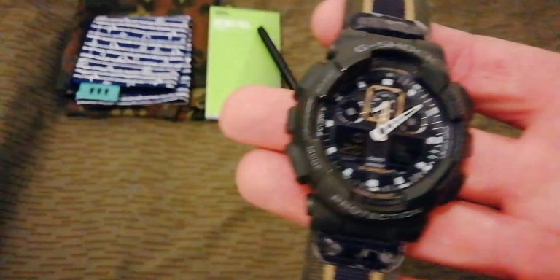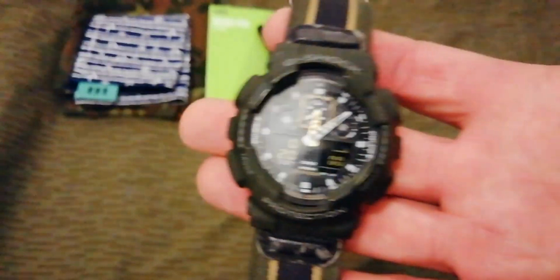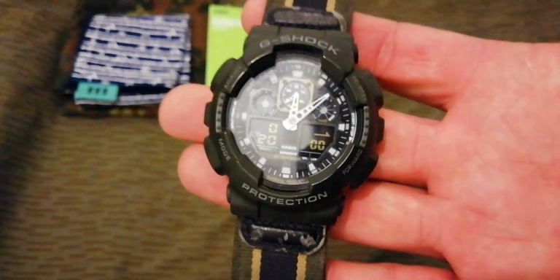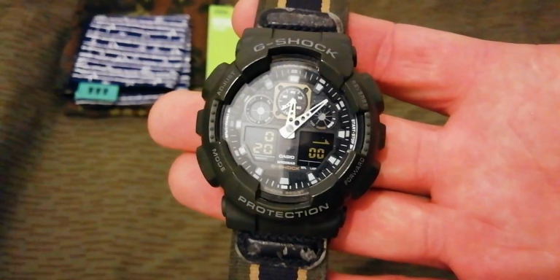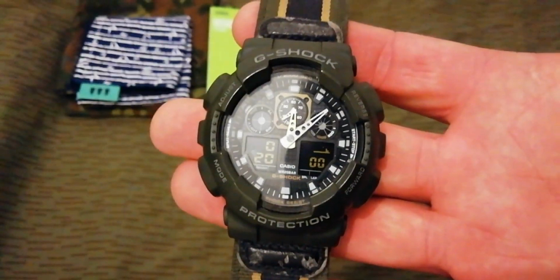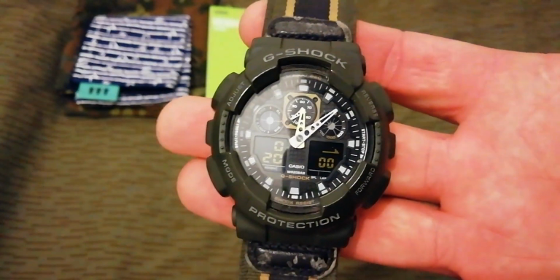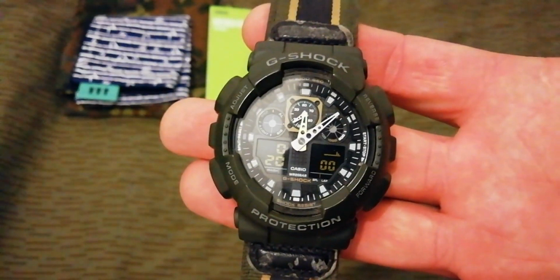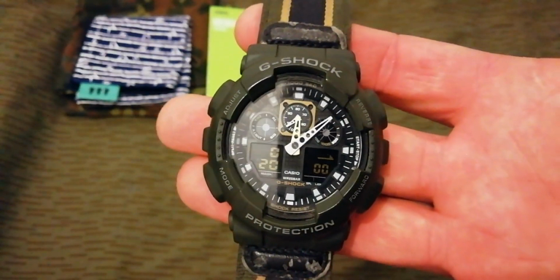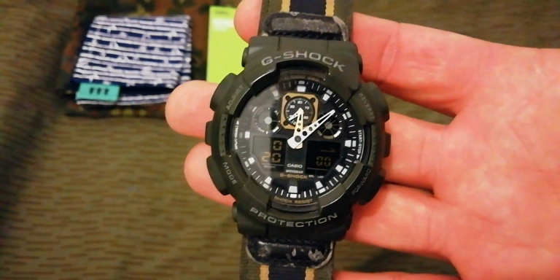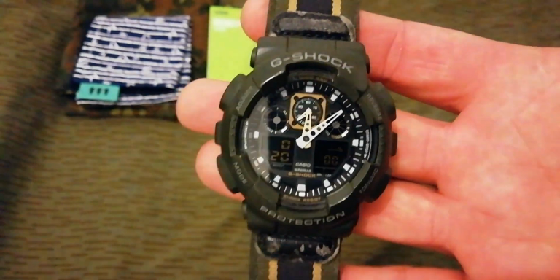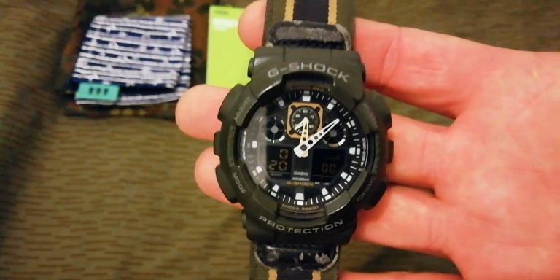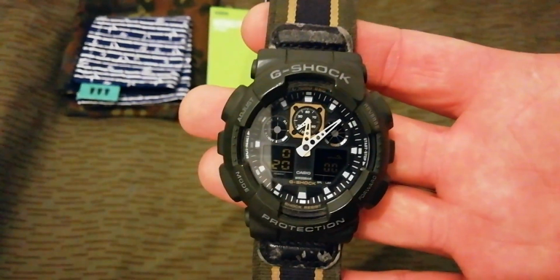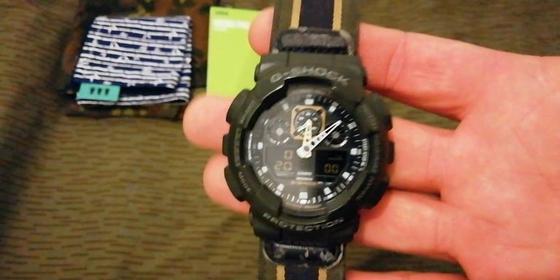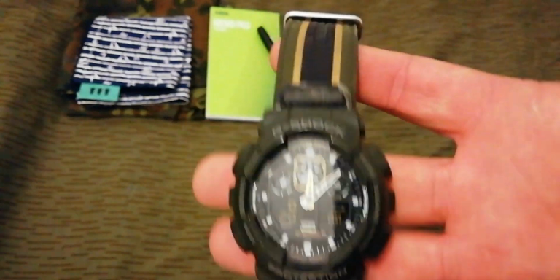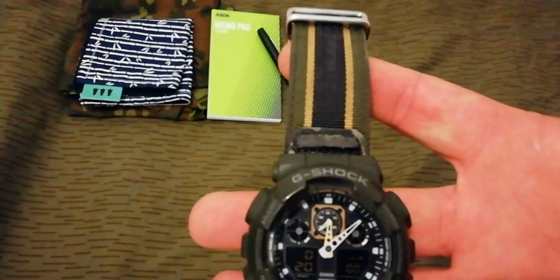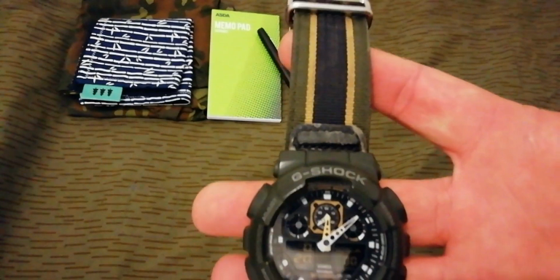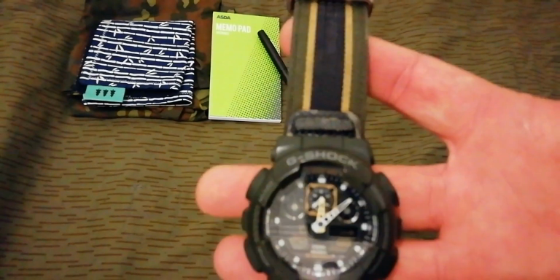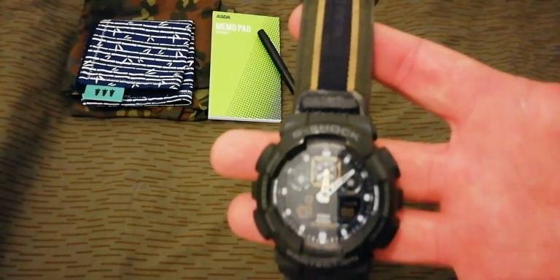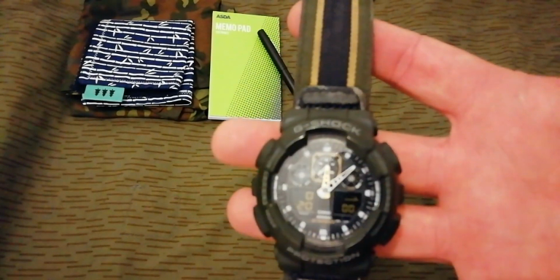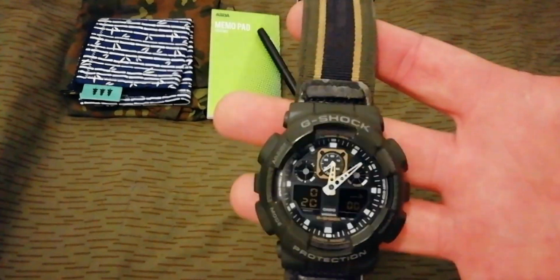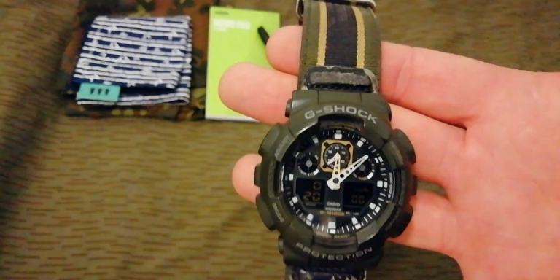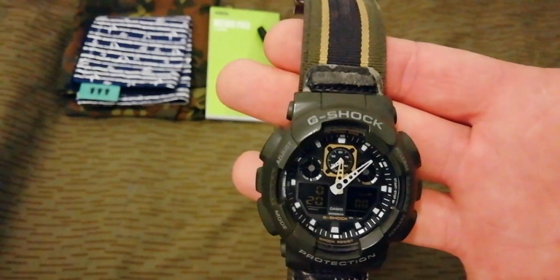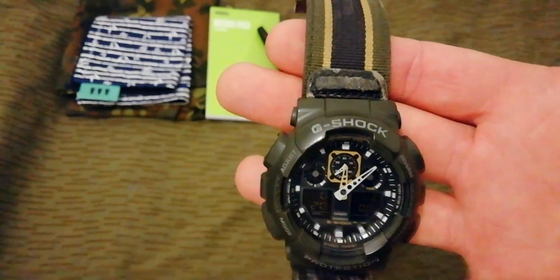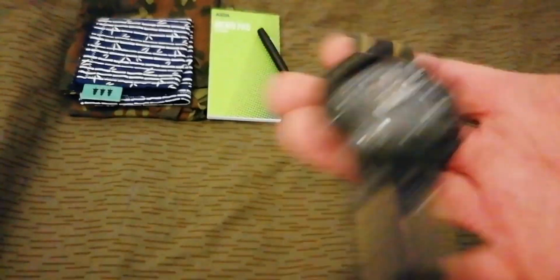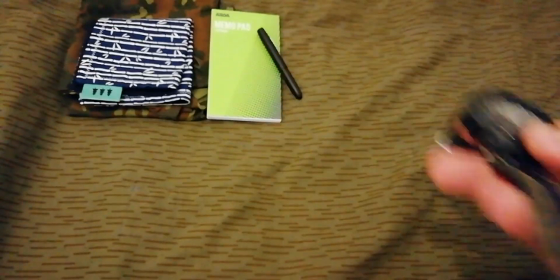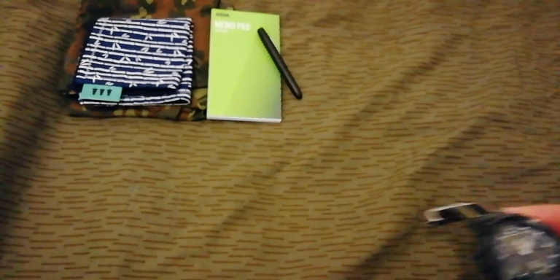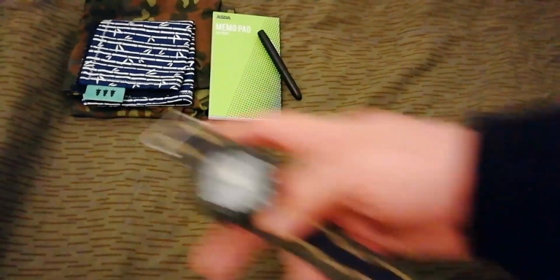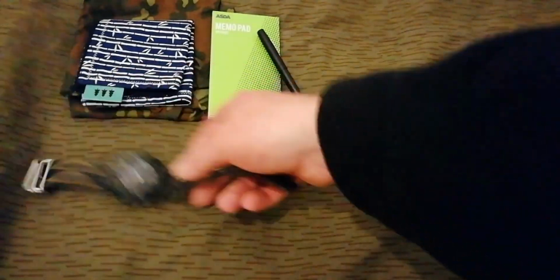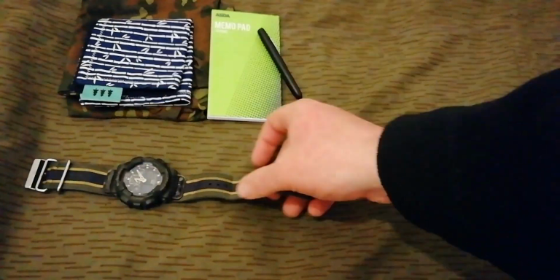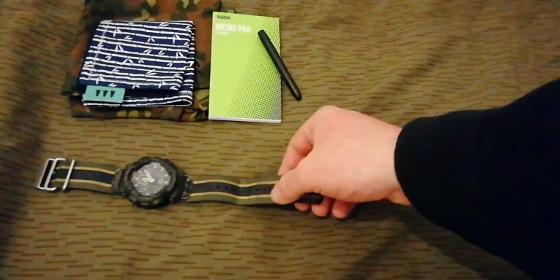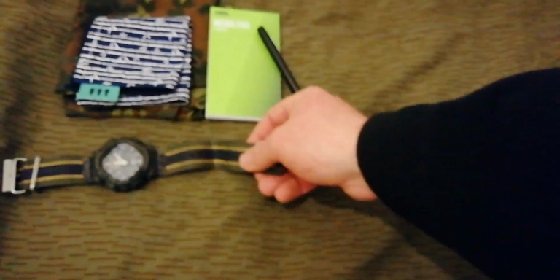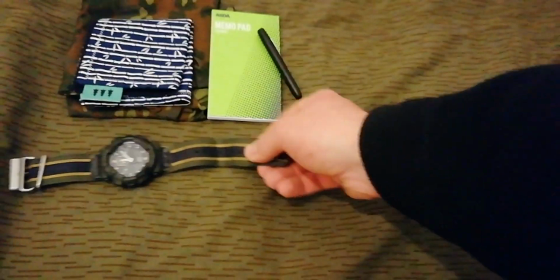For the watch, I've still got the Casio G-Shock GA100MC. The strap is starting to wear out and I still haven't got around to replacing it.